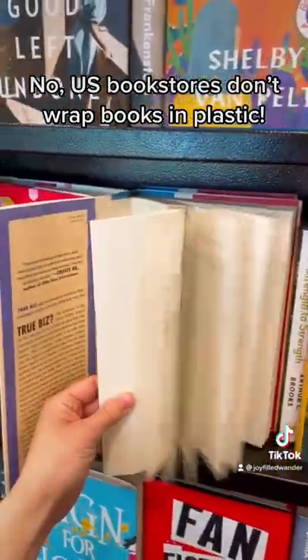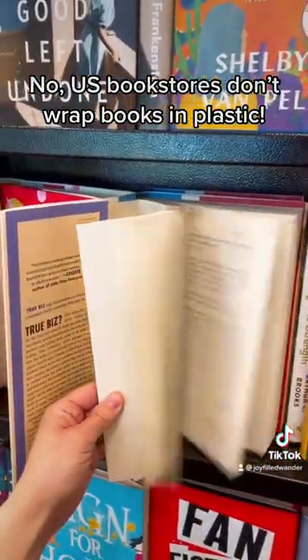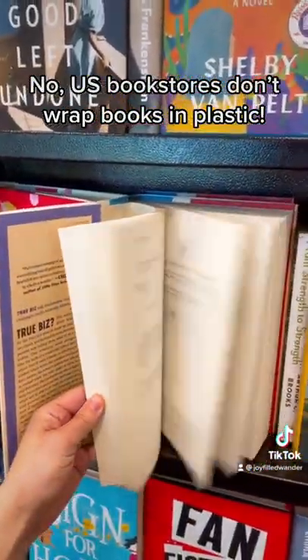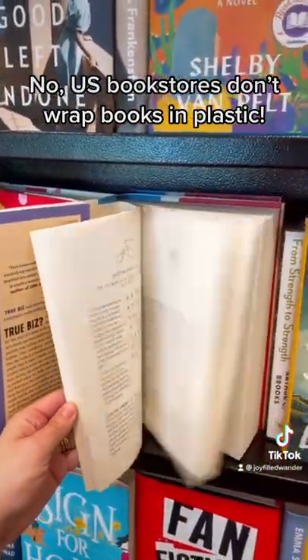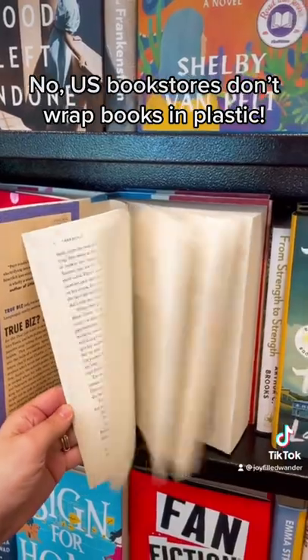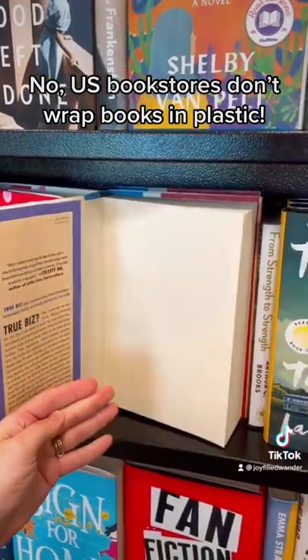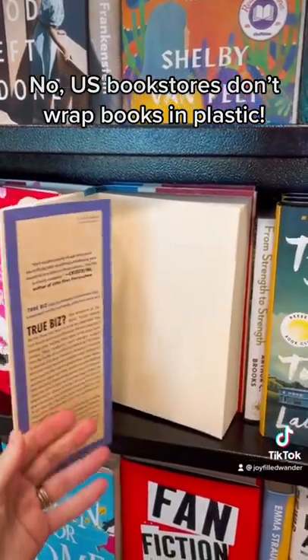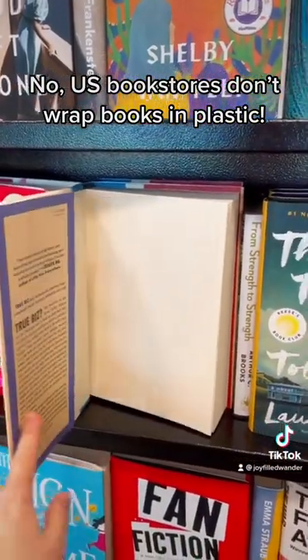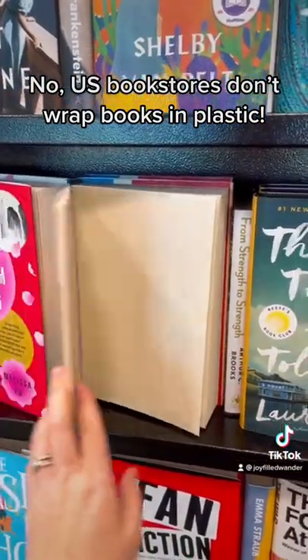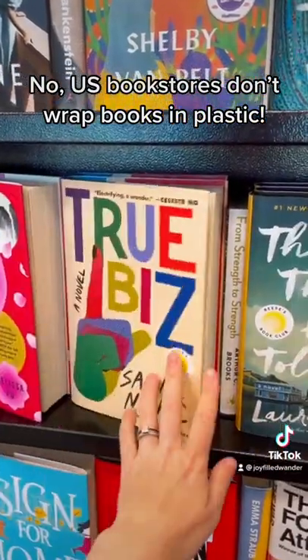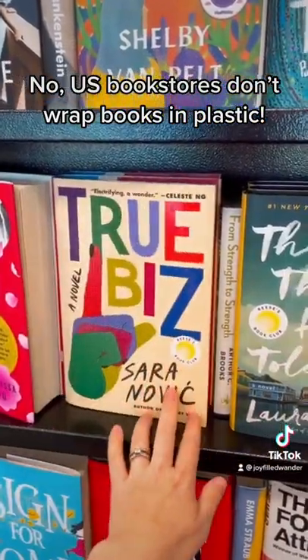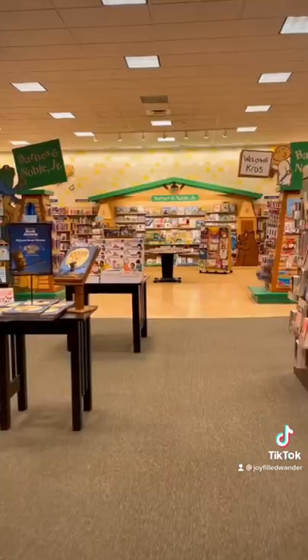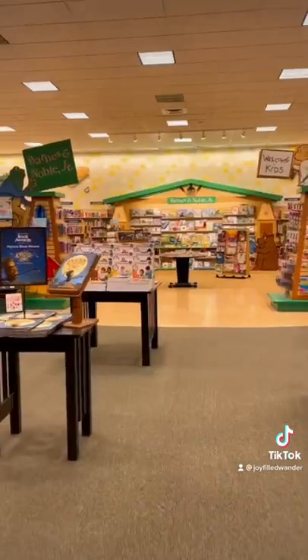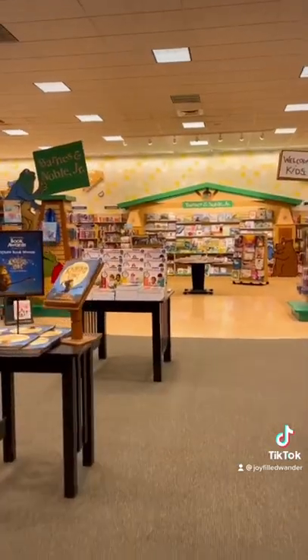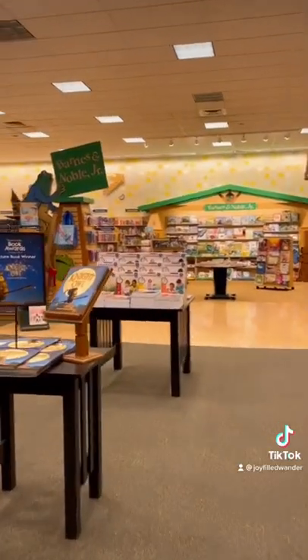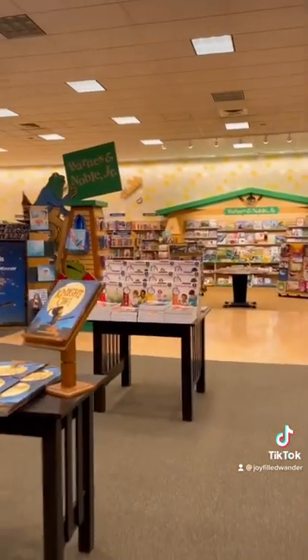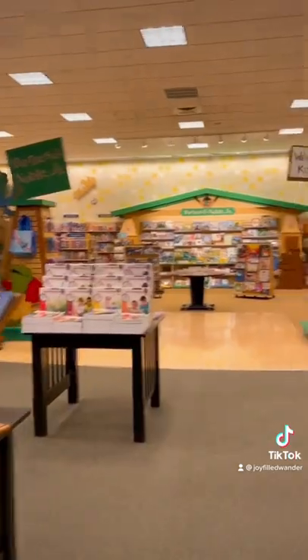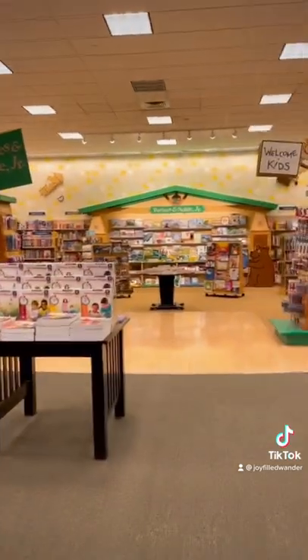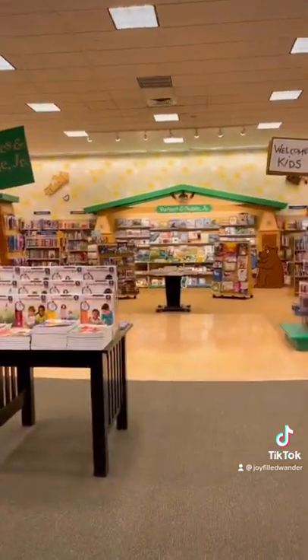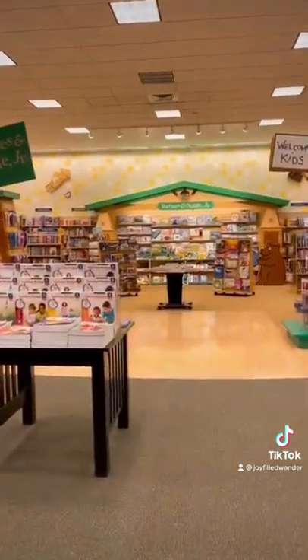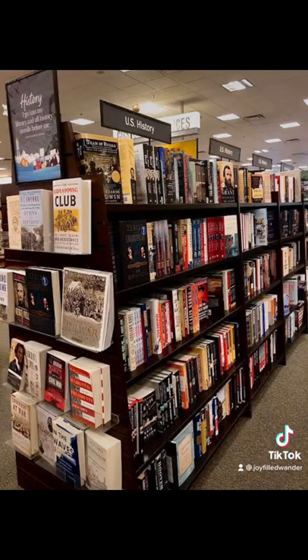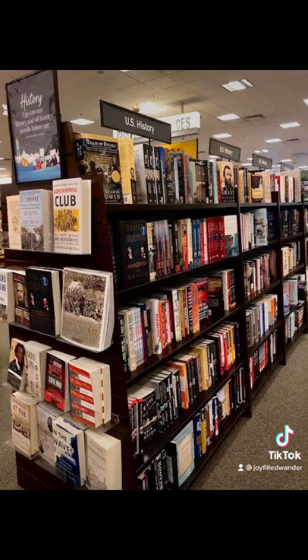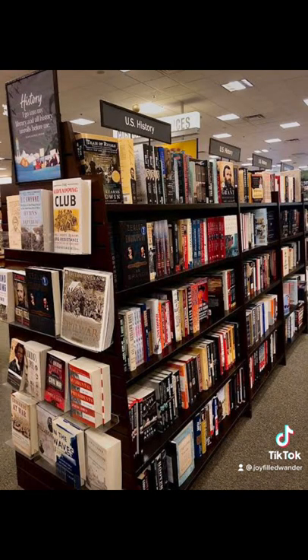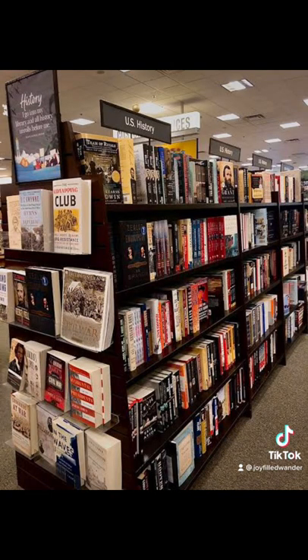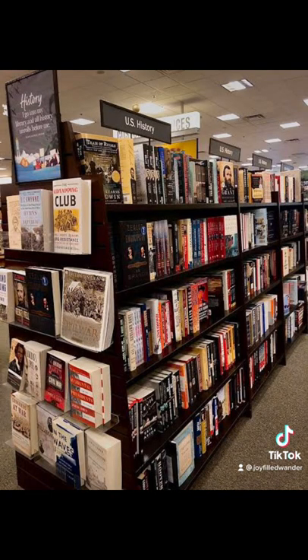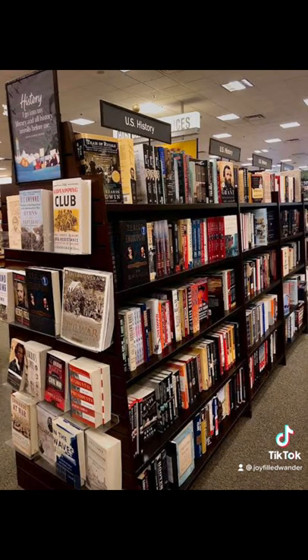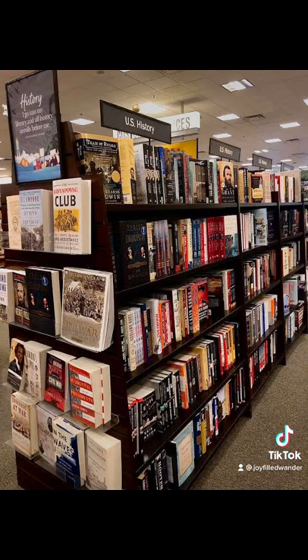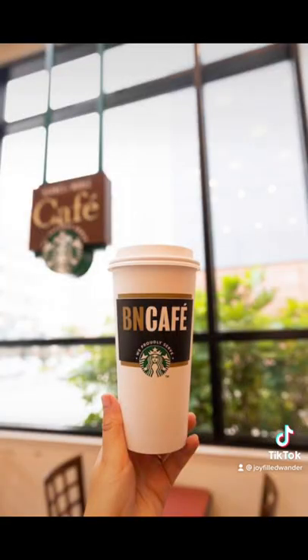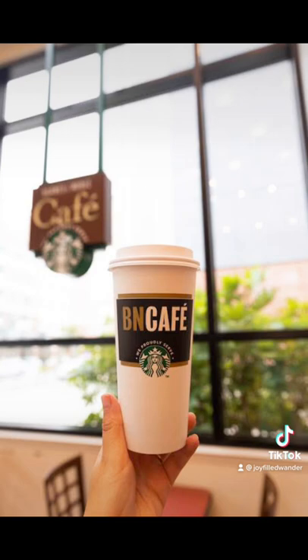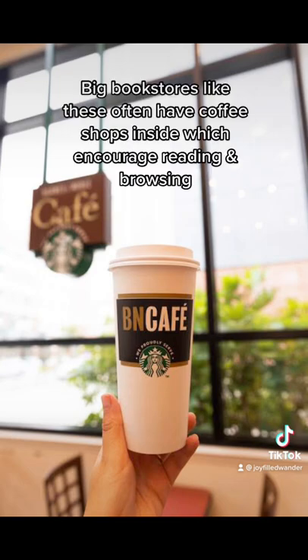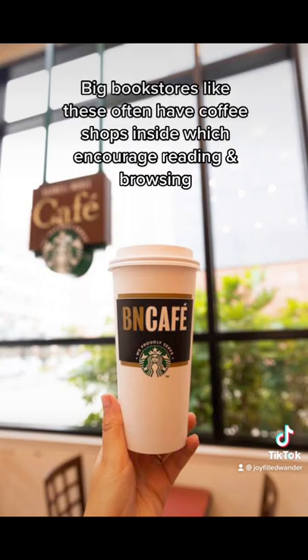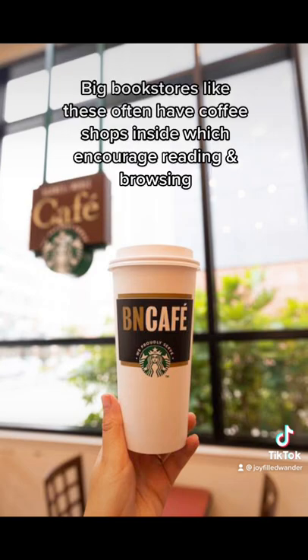In our bookstores in America, you do not see shrink wrap on the books. Yes, sometimes they get a little bent, but mostly they stay in pretty good condition. Bookstores in the U.S. almost create a culture of hanging out and reading books.